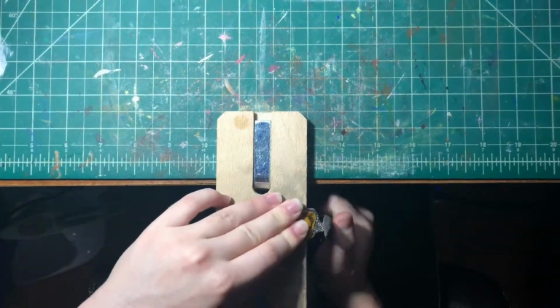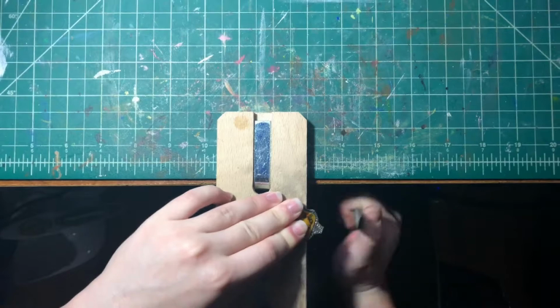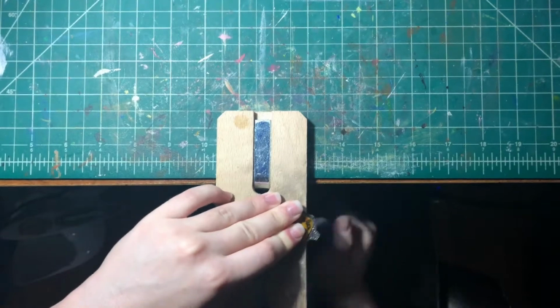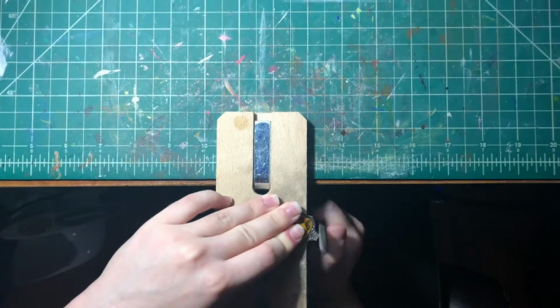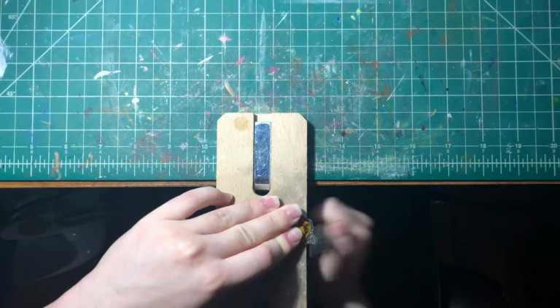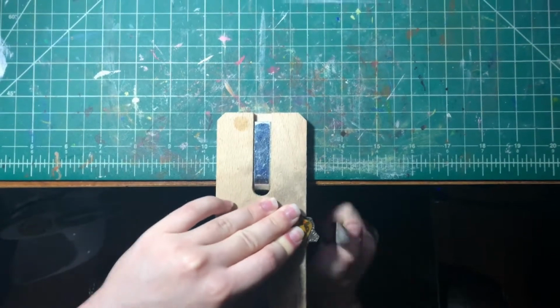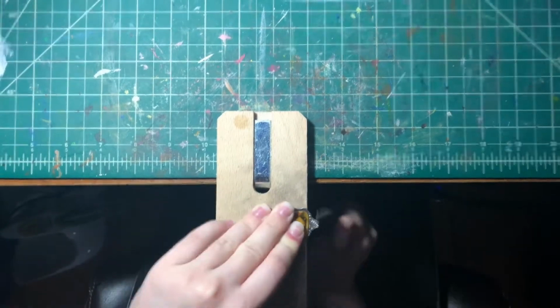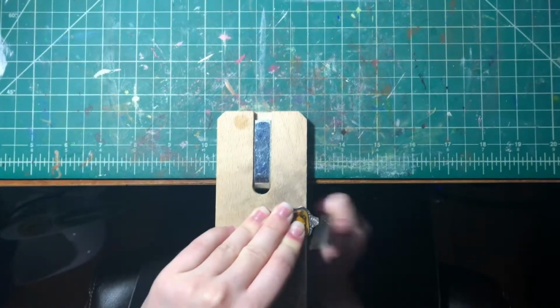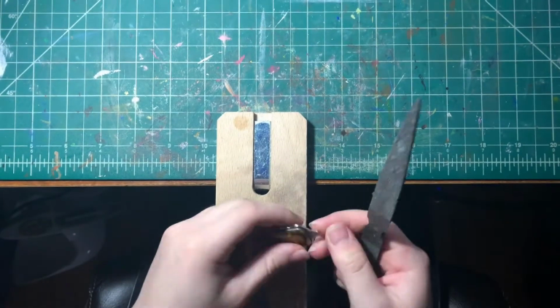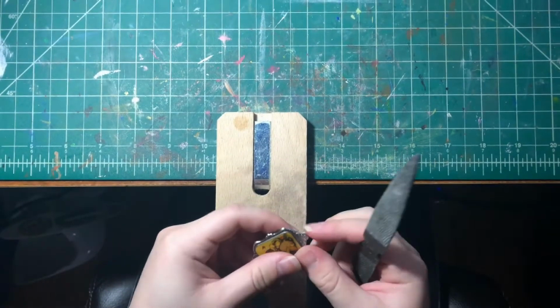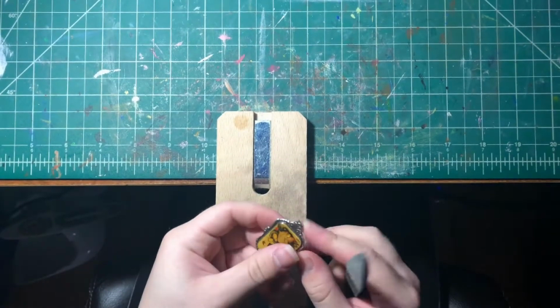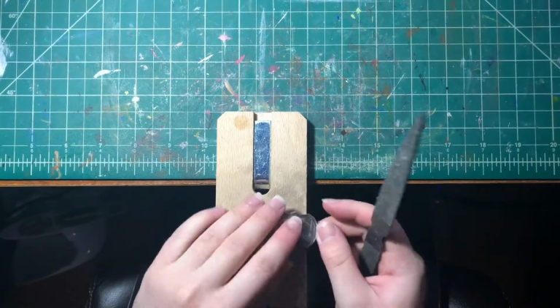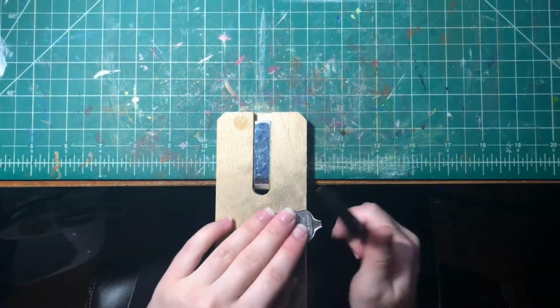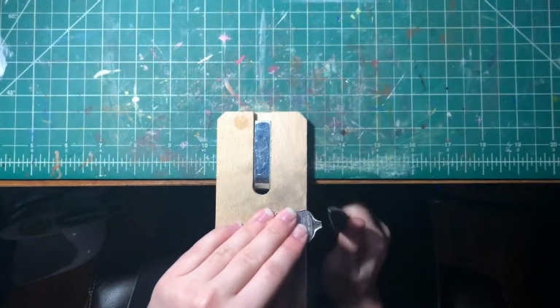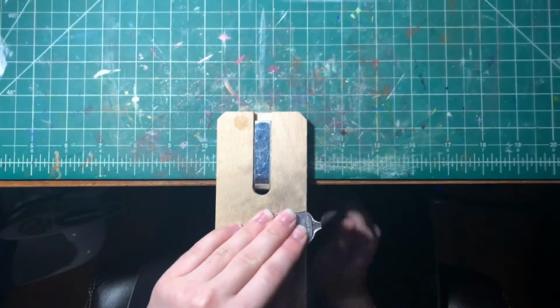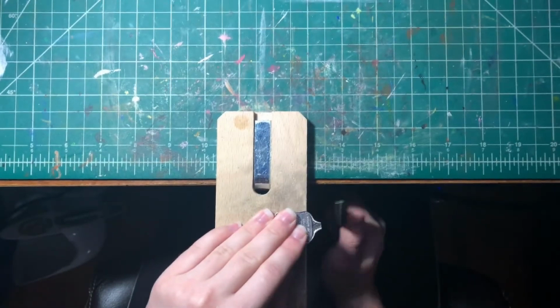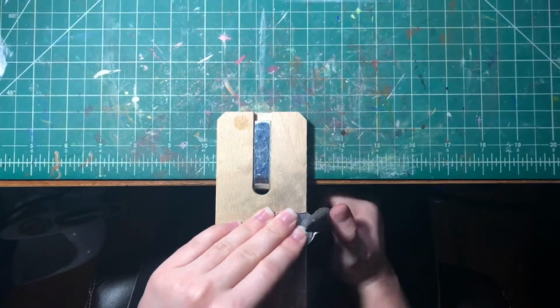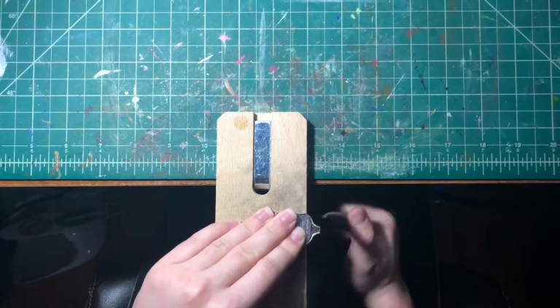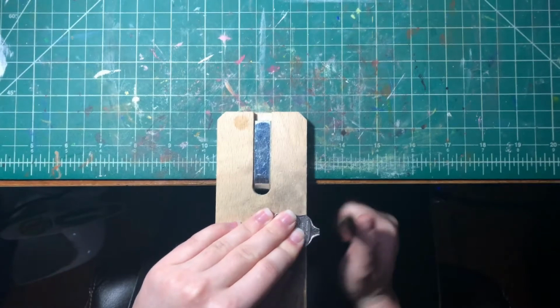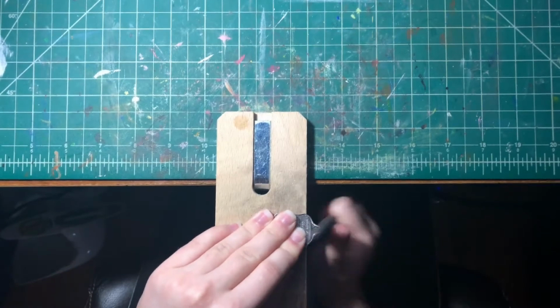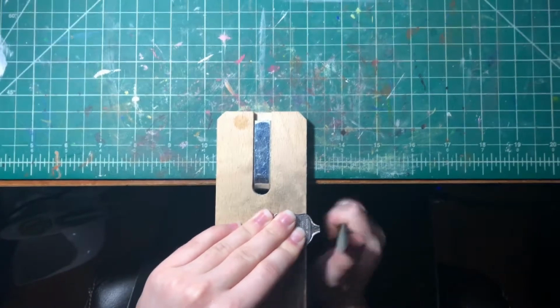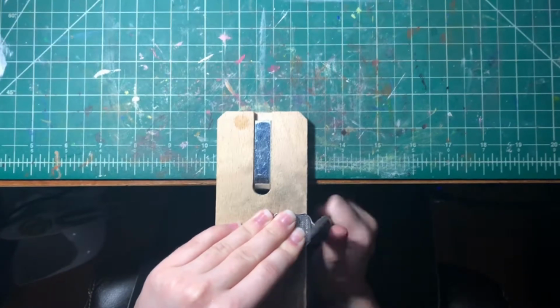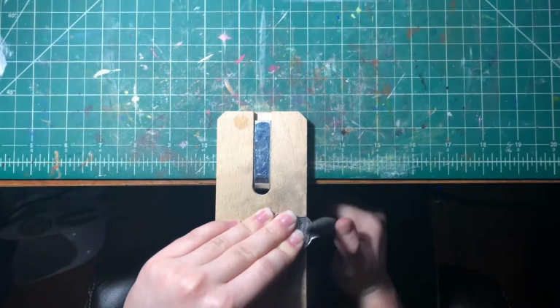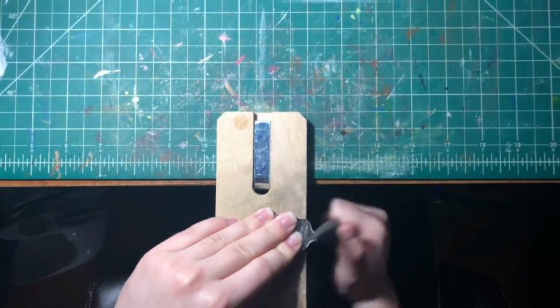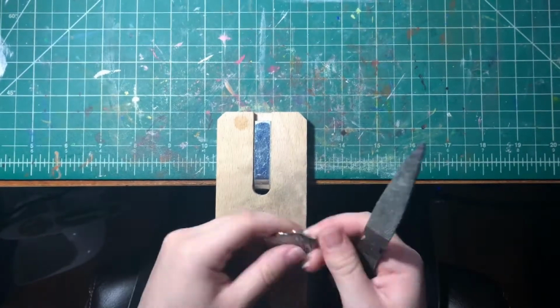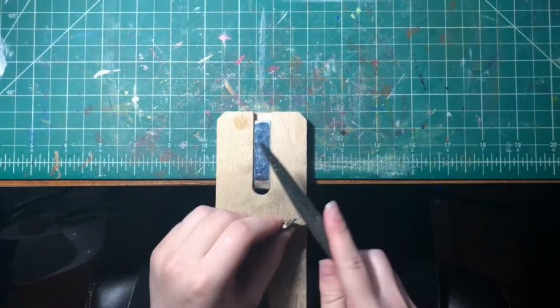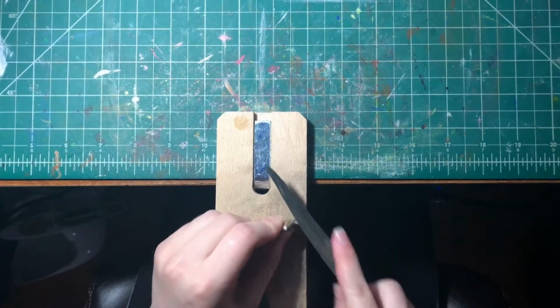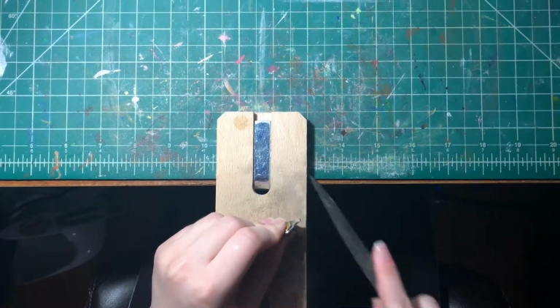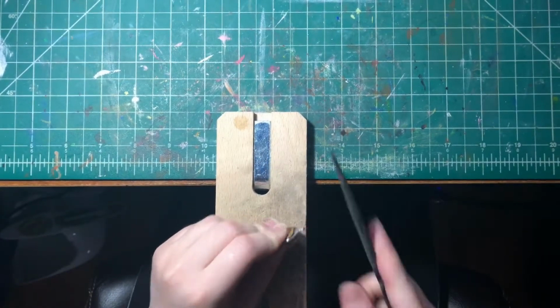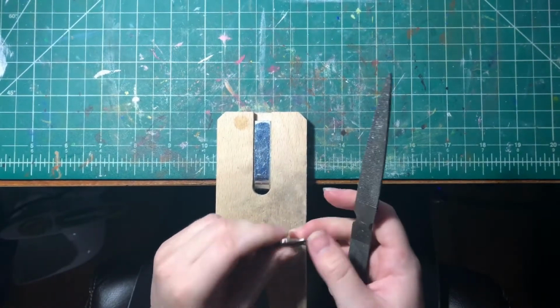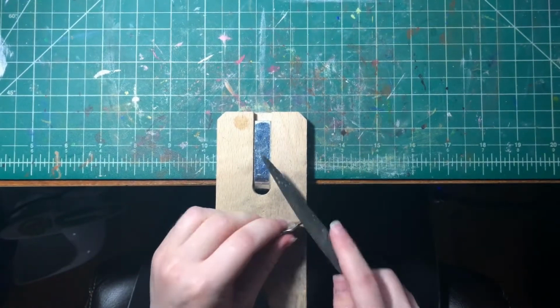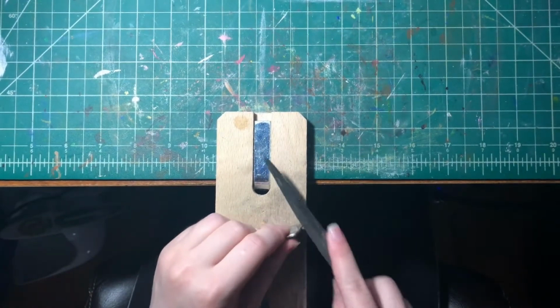Then I file it down with my metal file so it's not sharp and doesn't cut you. Periodically when I'm filing it, I just touch it to make sure that it's smooth.